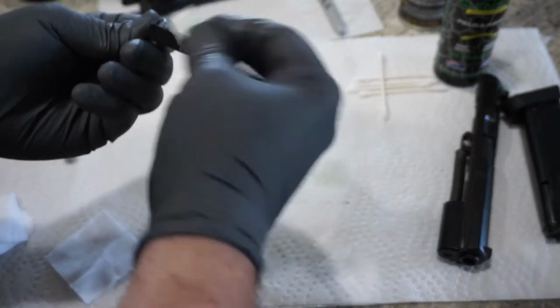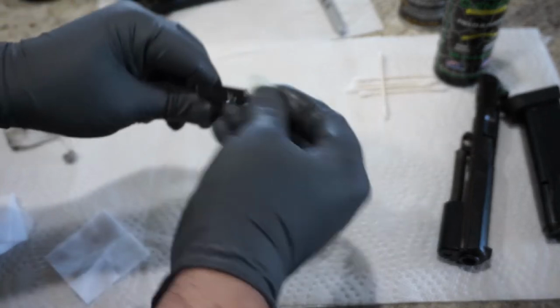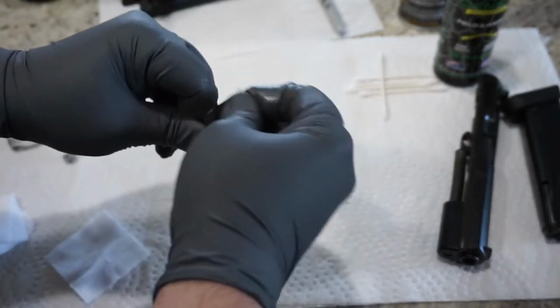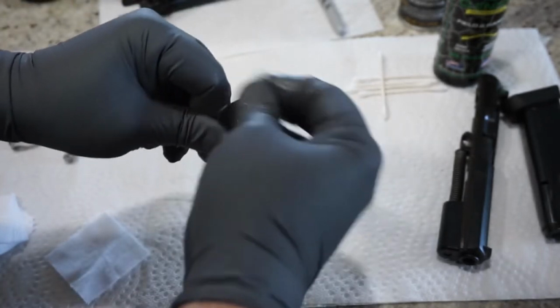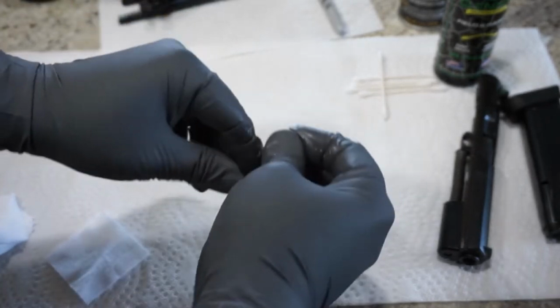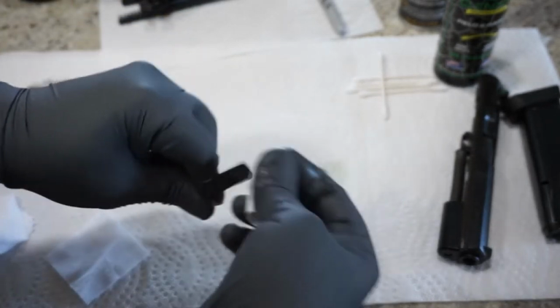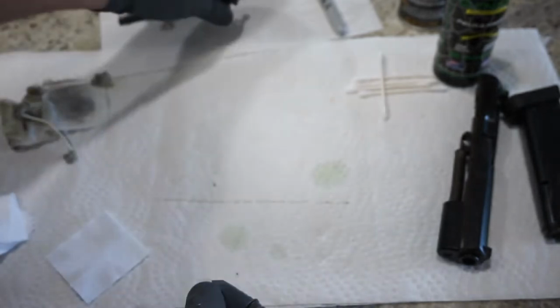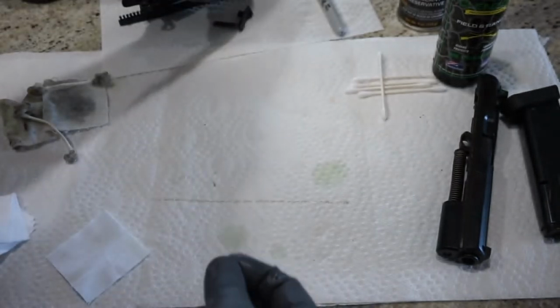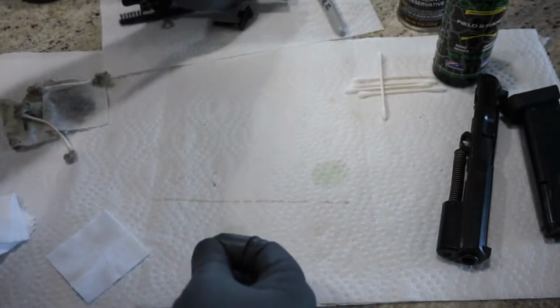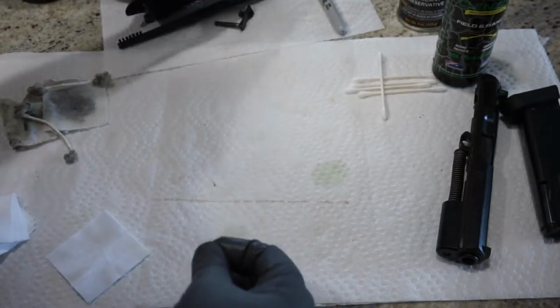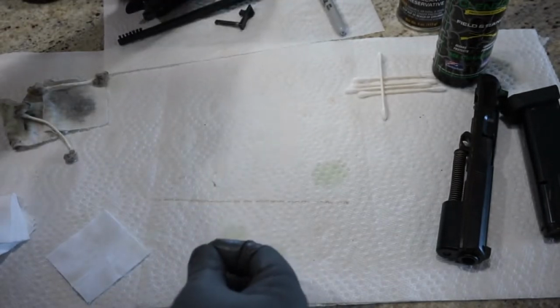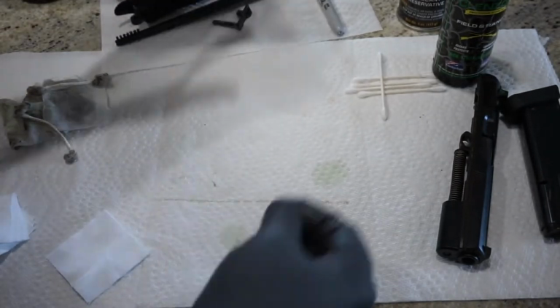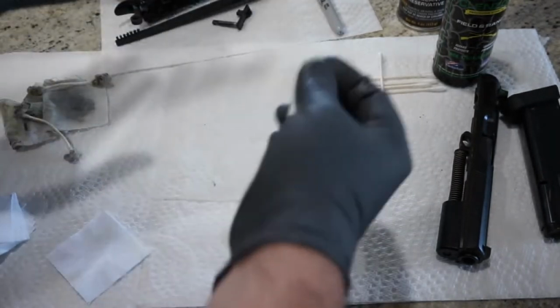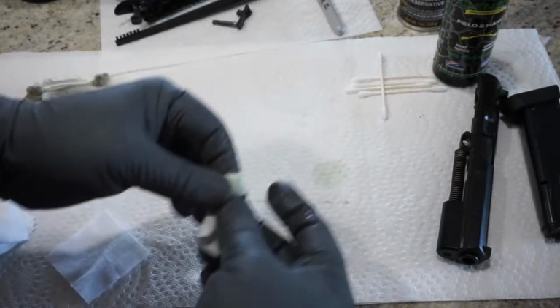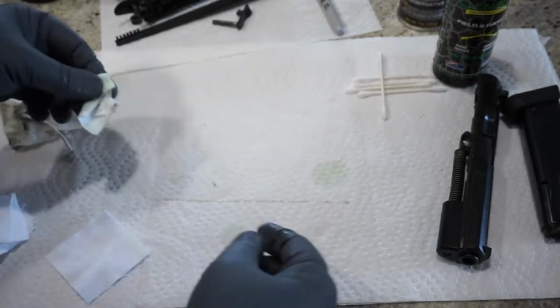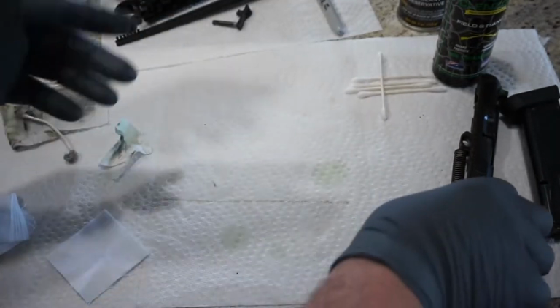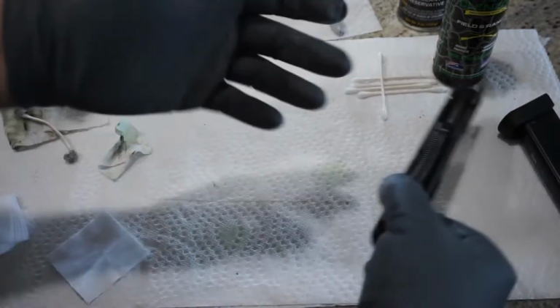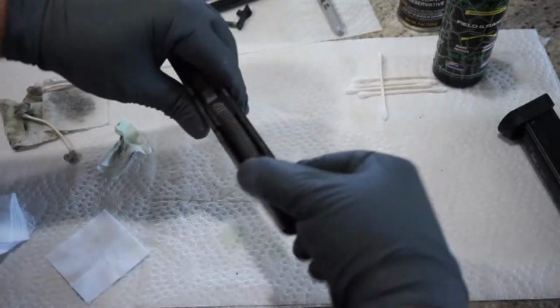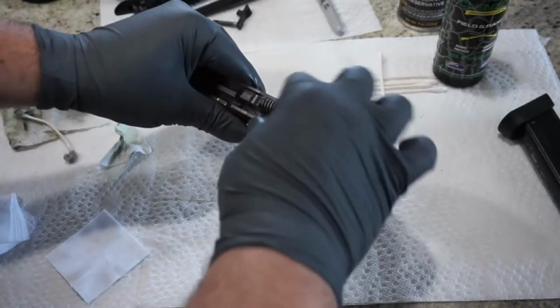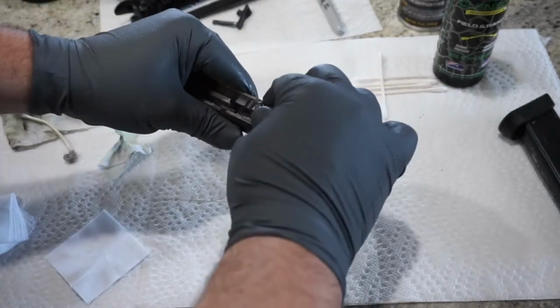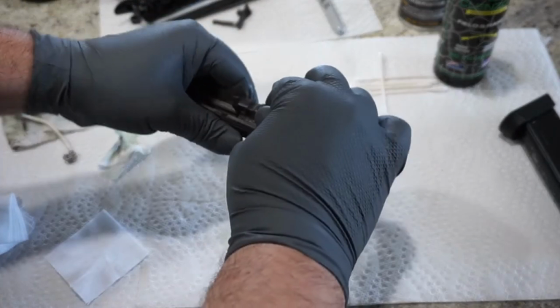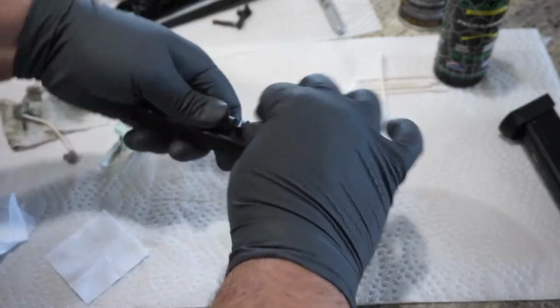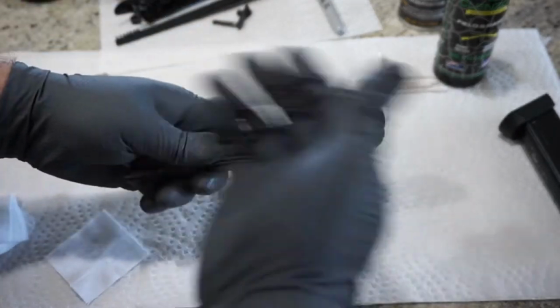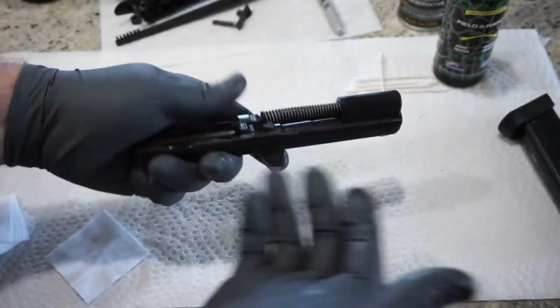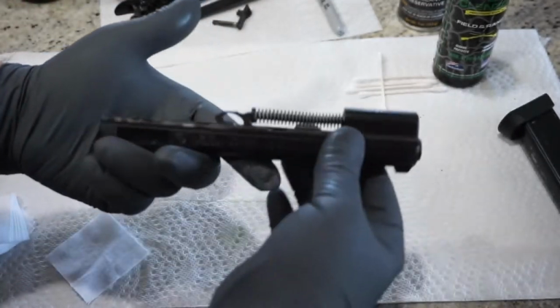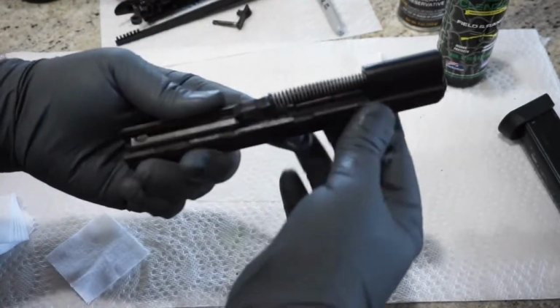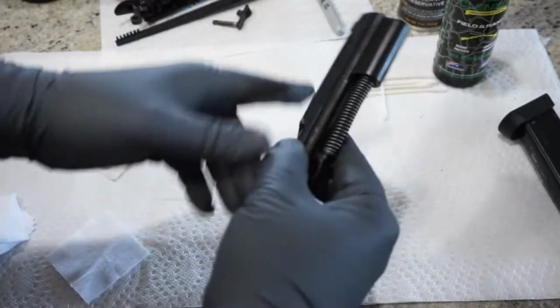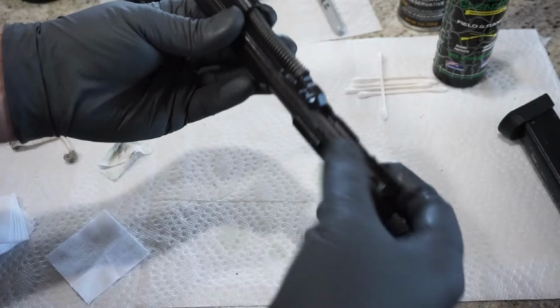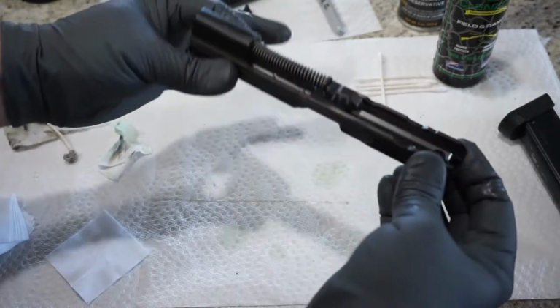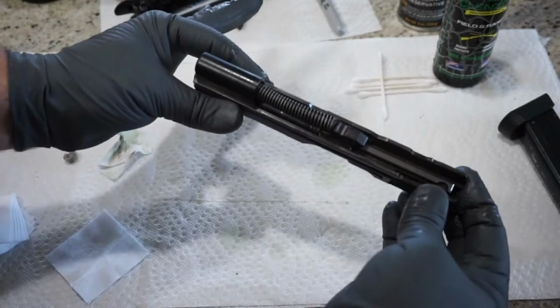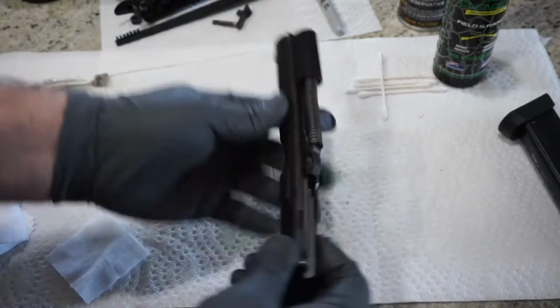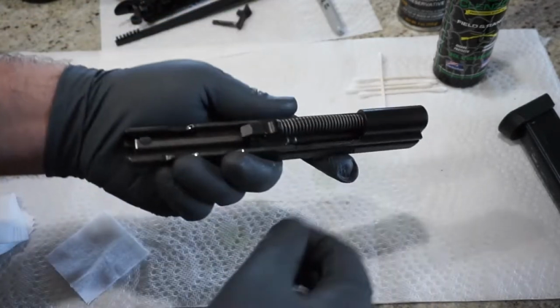Some people do make comments about over-lubricating guns. I tell people: wipe off any excess oil that you're not comfortable with. If it's dripping, obviously you want to go ahead and take it off. Now we've got the slide, the recoil spring, the guide rod, and the barrel. Go ahead and grab the recoil spring — that's going to come out. This is not a captive design, so if you're not holding onto this it will go flying right back at you. Make sure you get a good grasp on that.